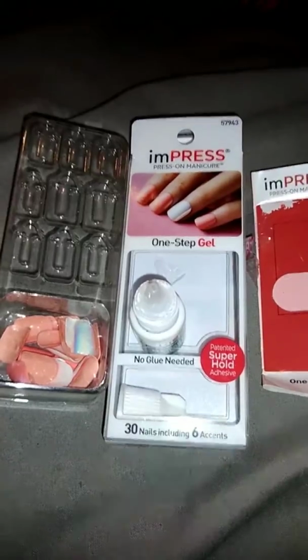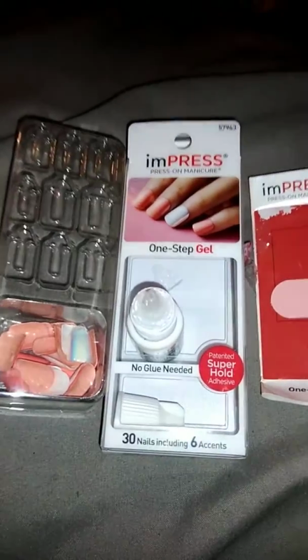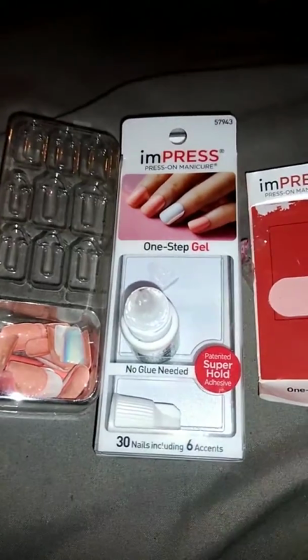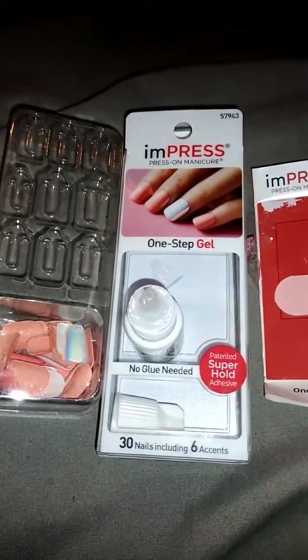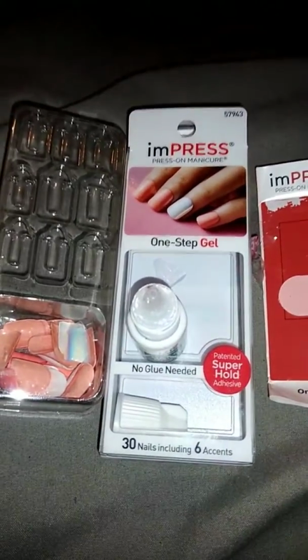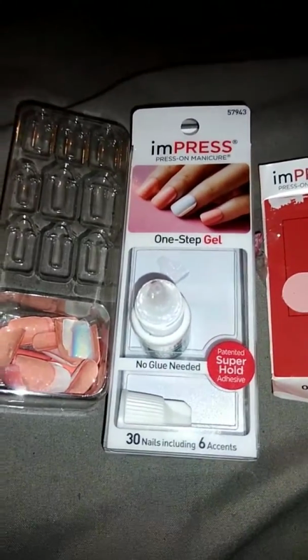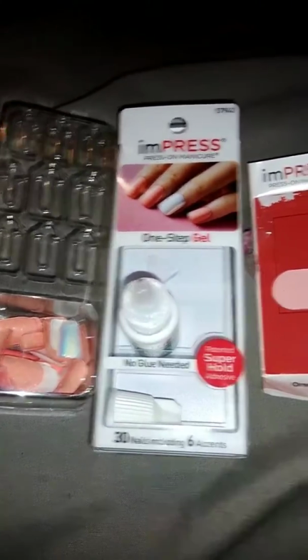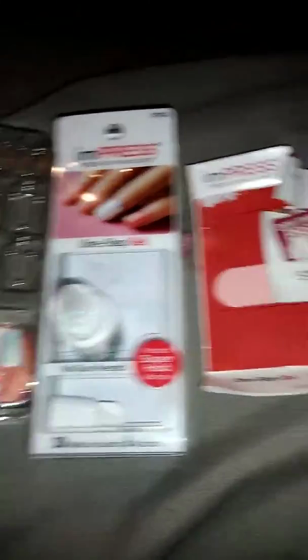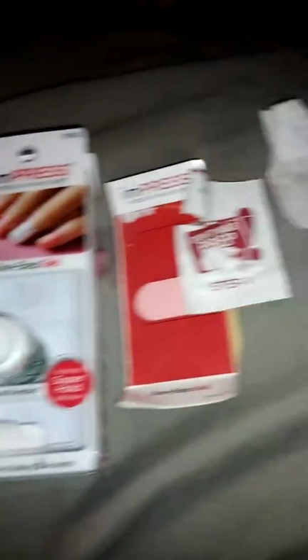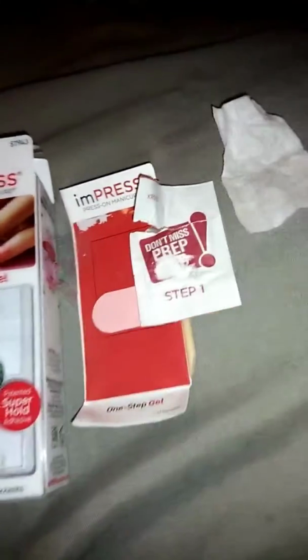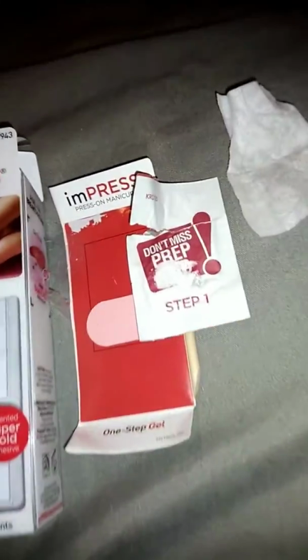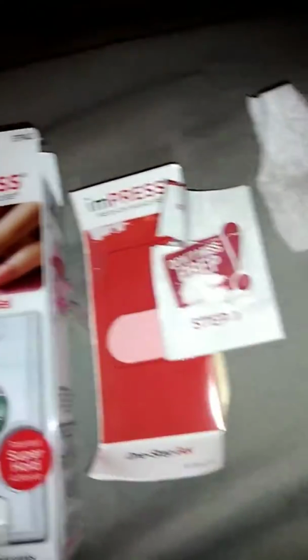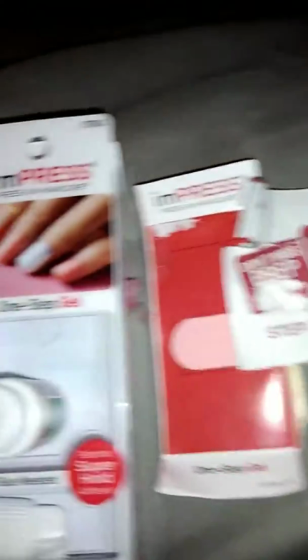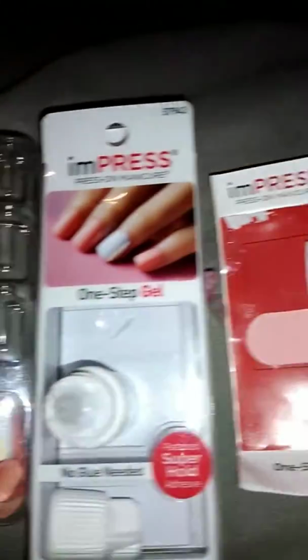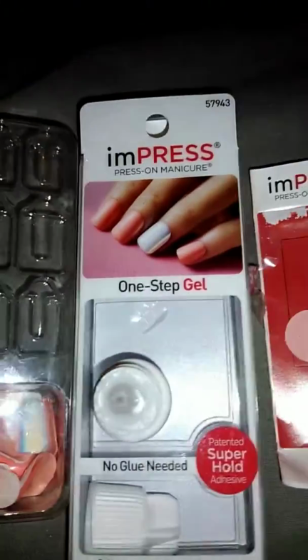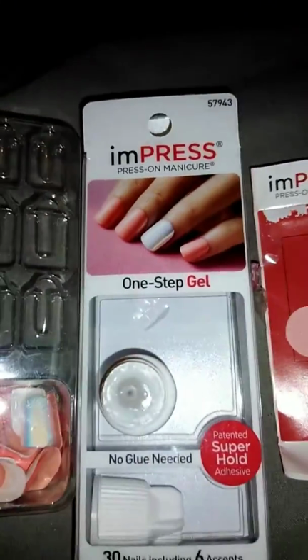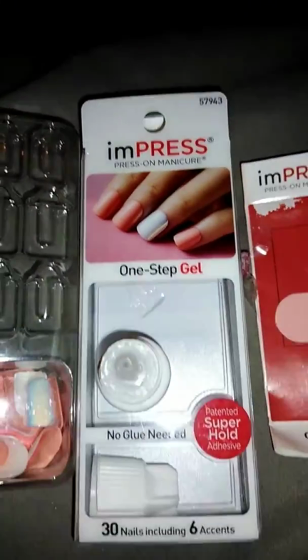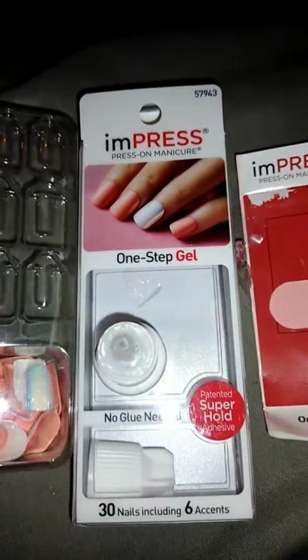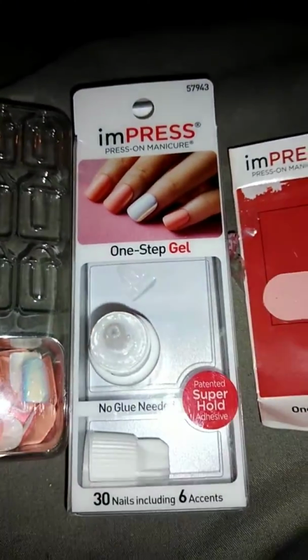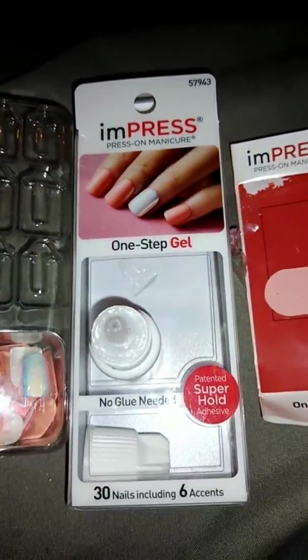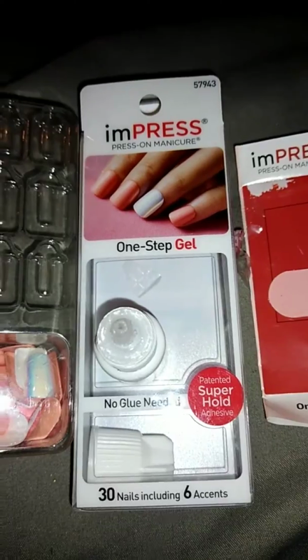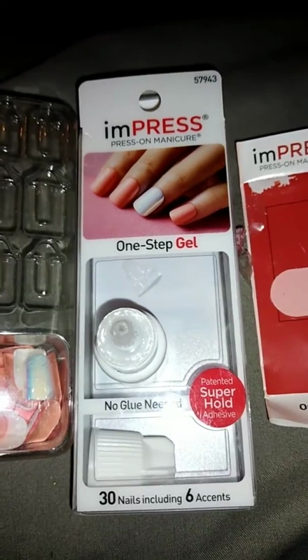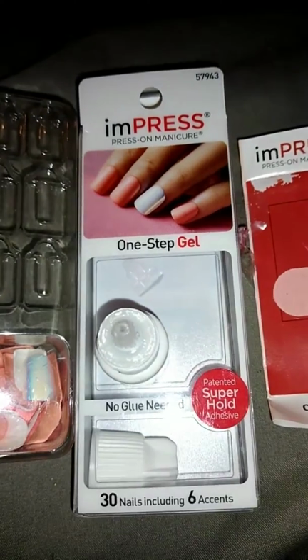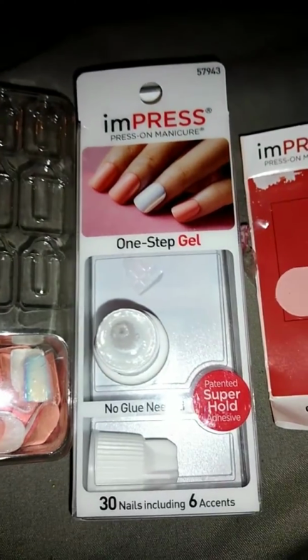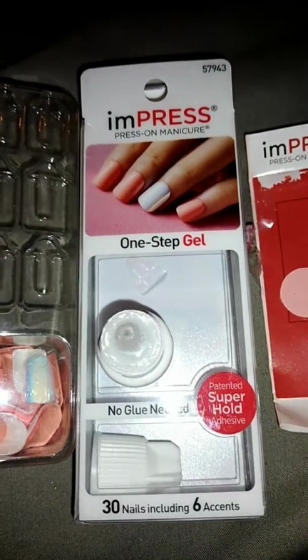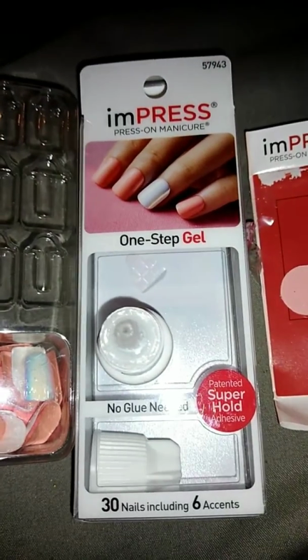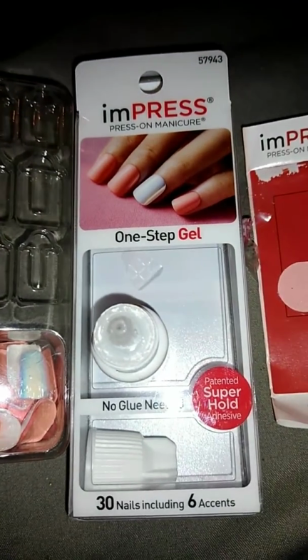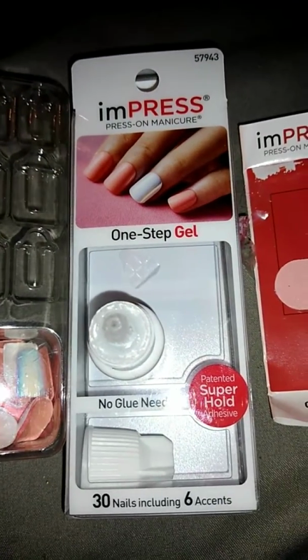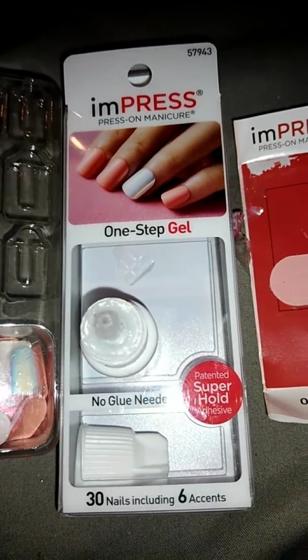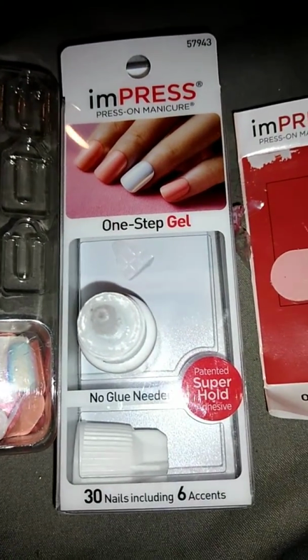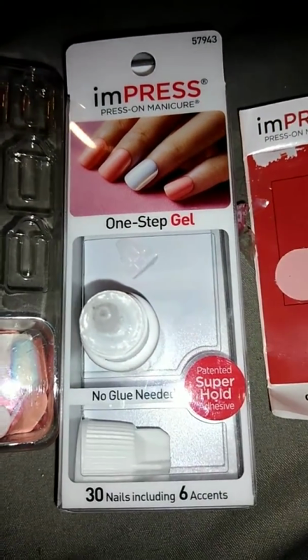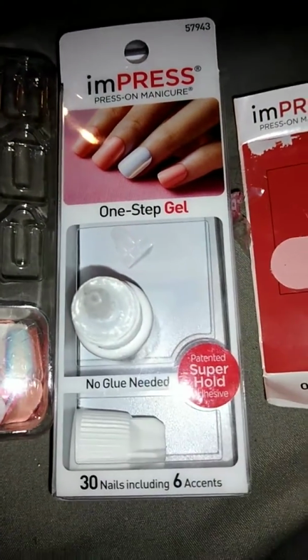Hey guys, it's Jennie Co. I'm just going to show you really quick how I do my nails with the Impress Press-On Manicure One-Step Gel Nails.